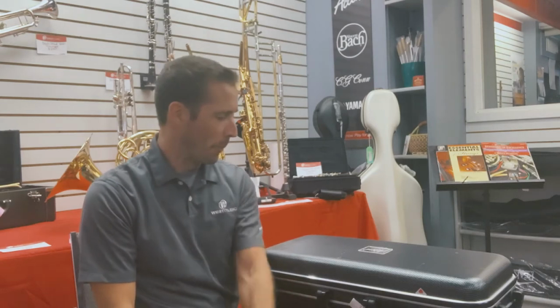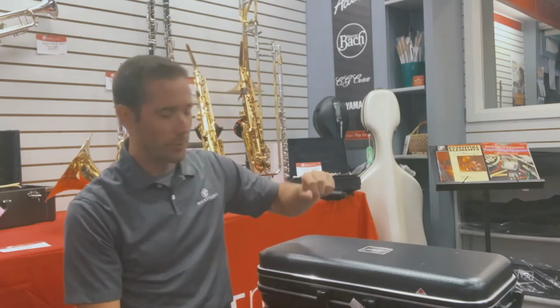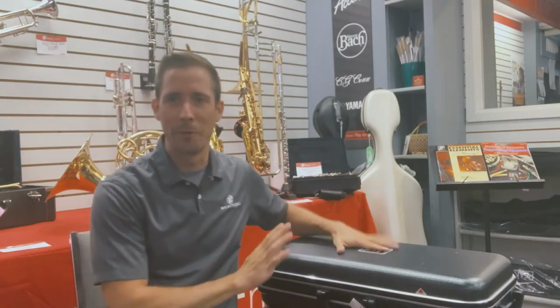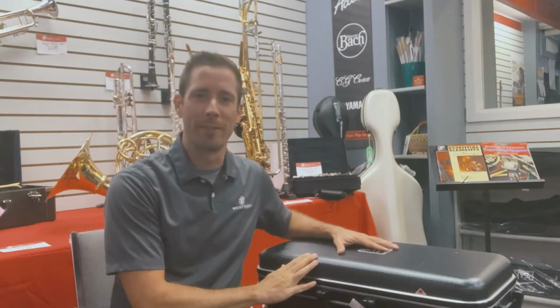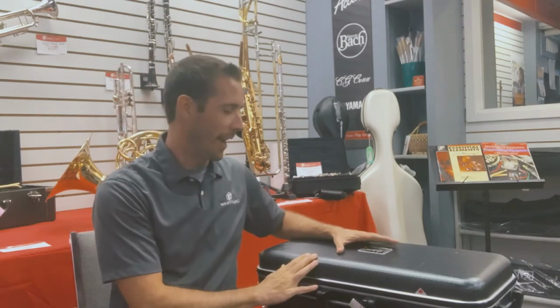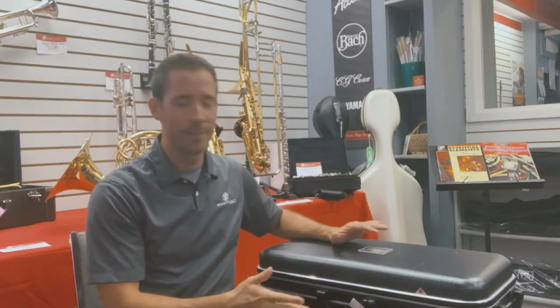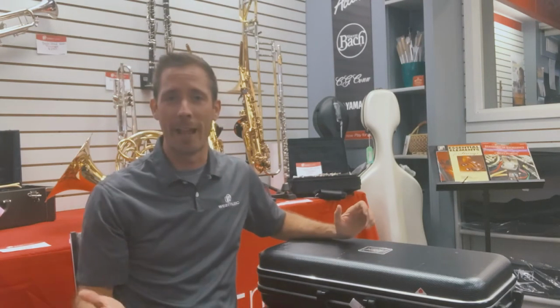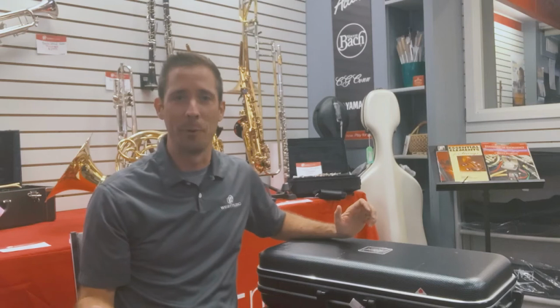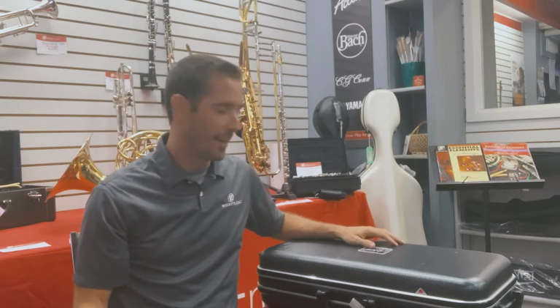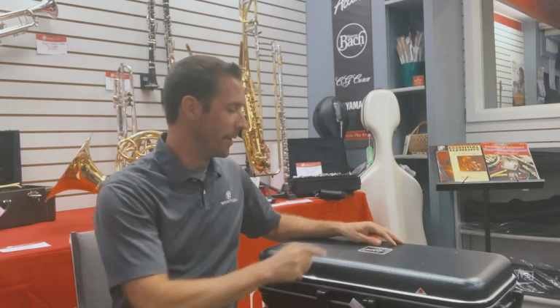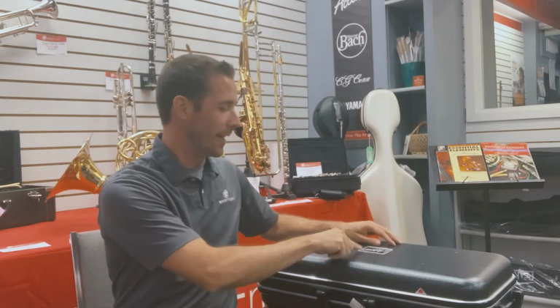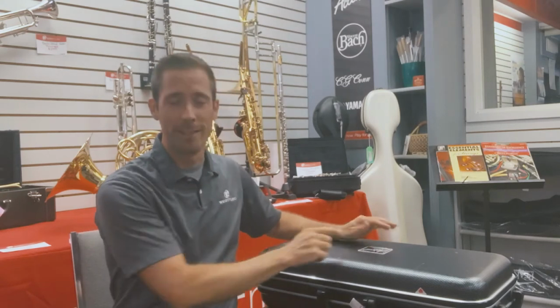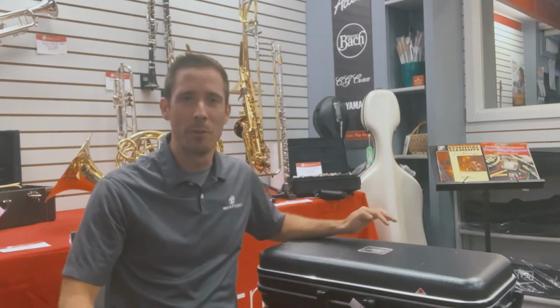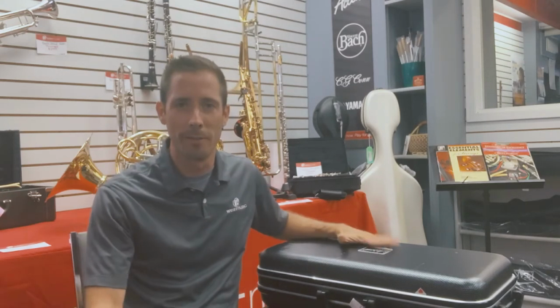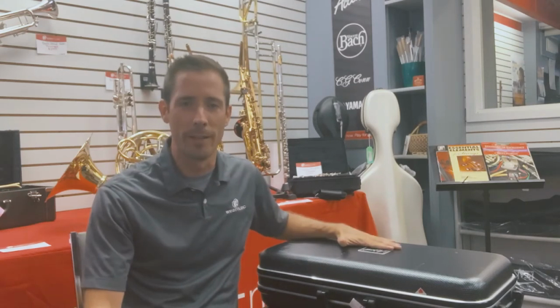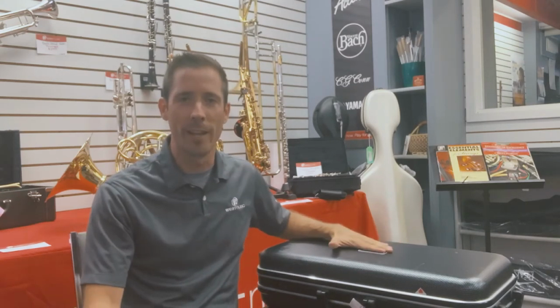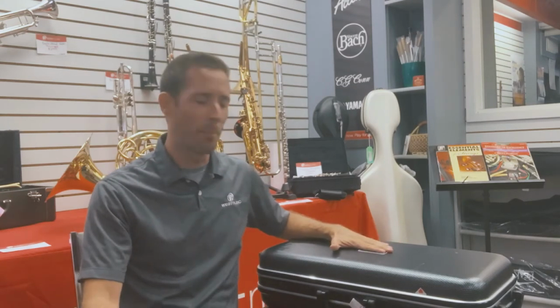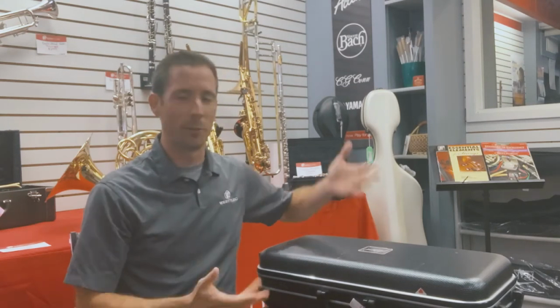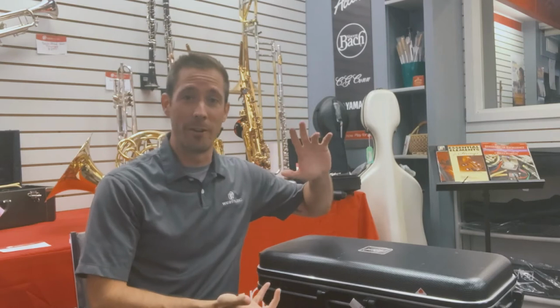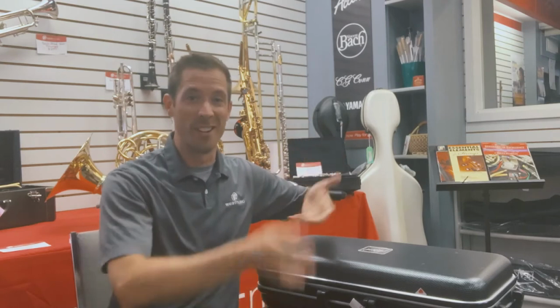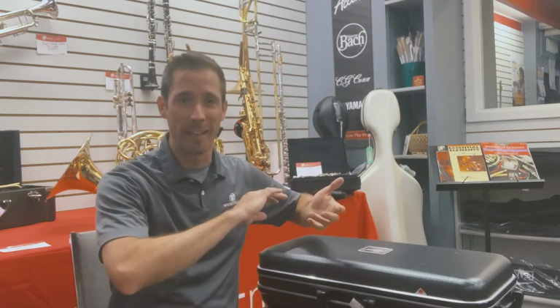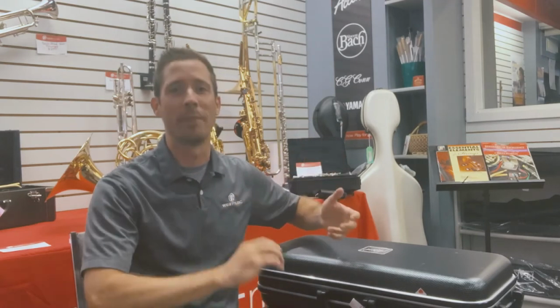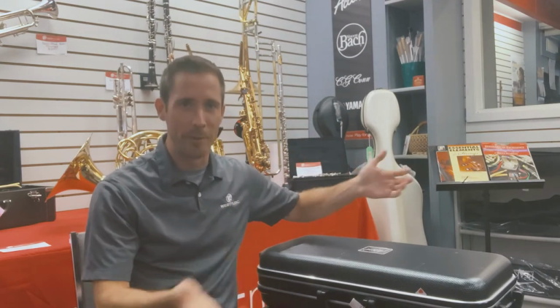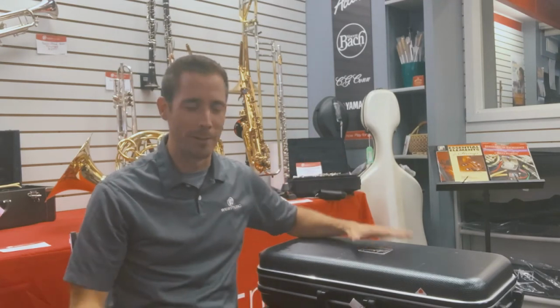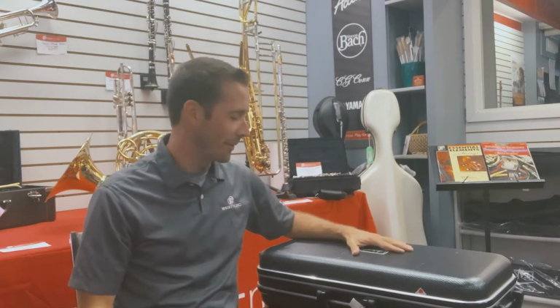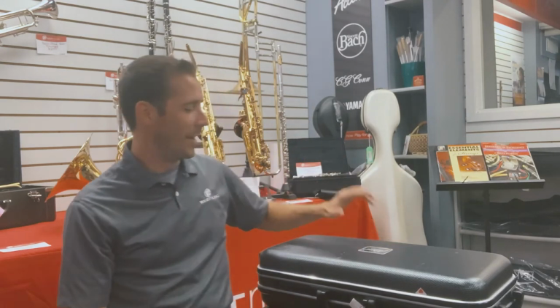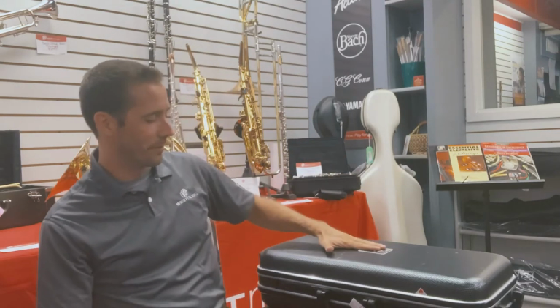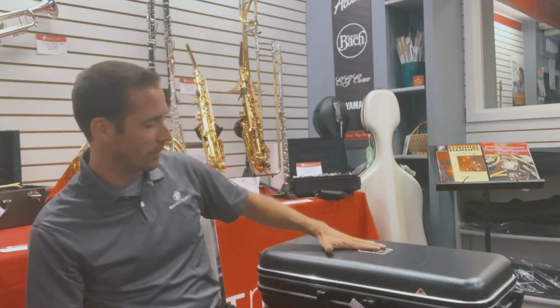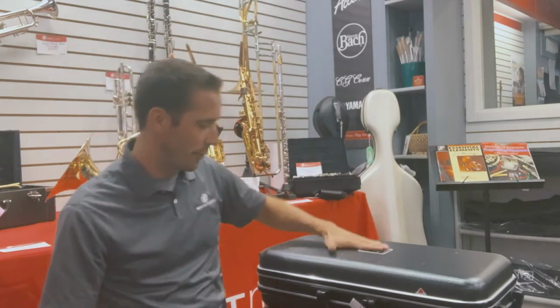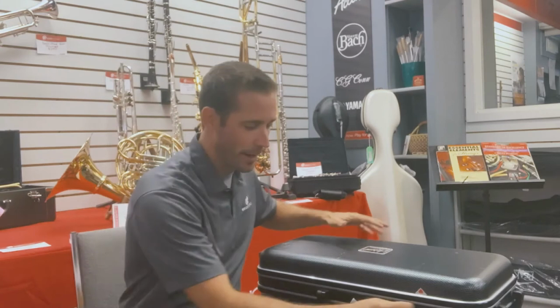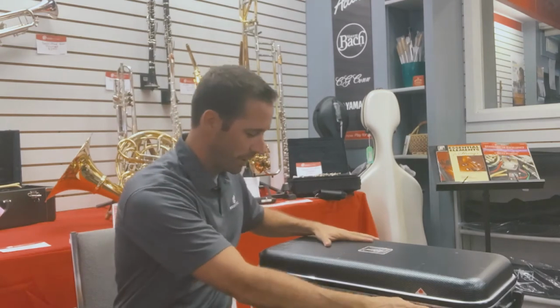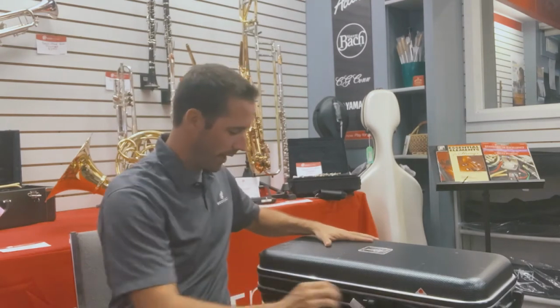One of the first things I always check with the saxophone case, if your case has one, is checking that I can see the label of the instrument brand on top, just to make sure that I don't open the case upside down and spill everything out. So if the label is showing, then I should be good to open the case.